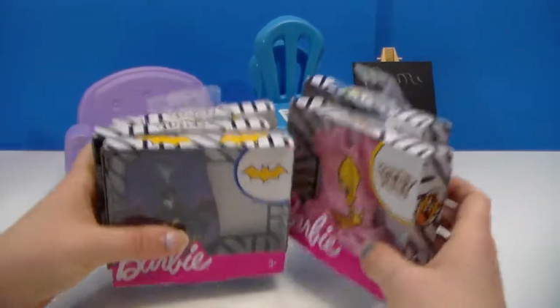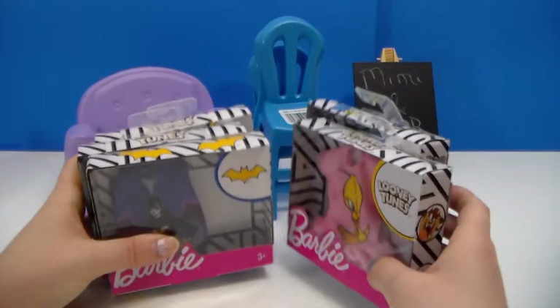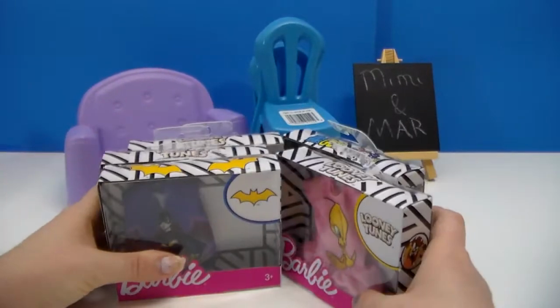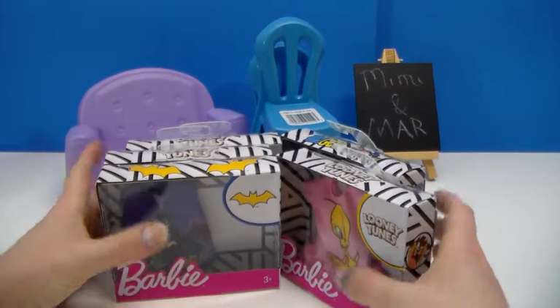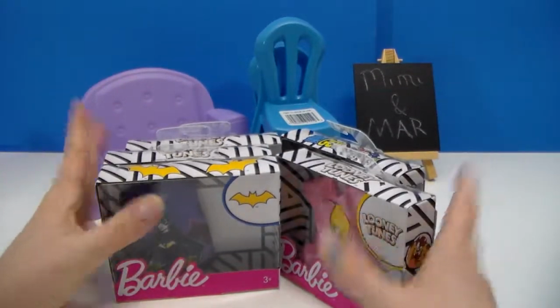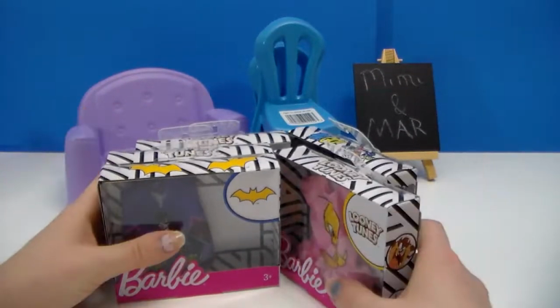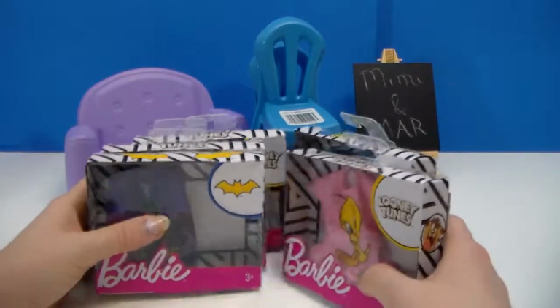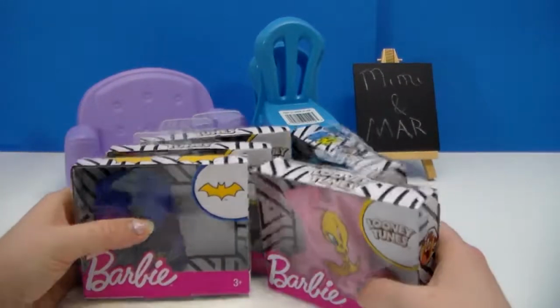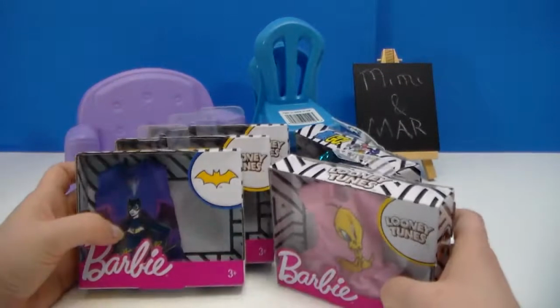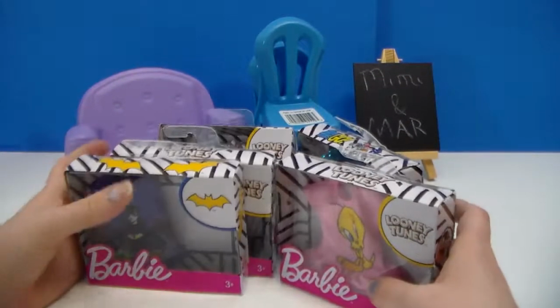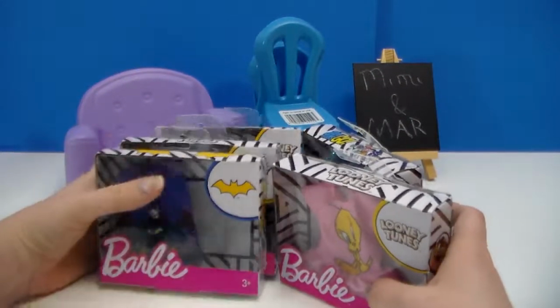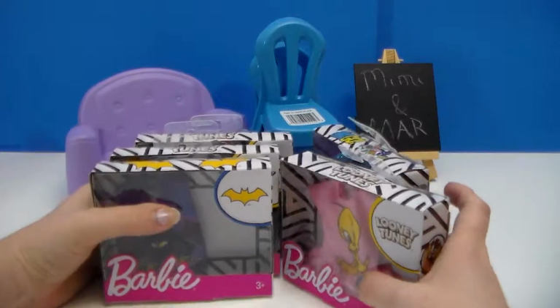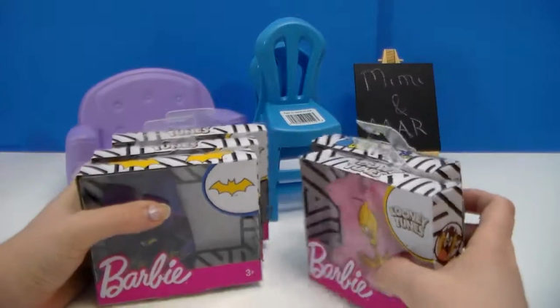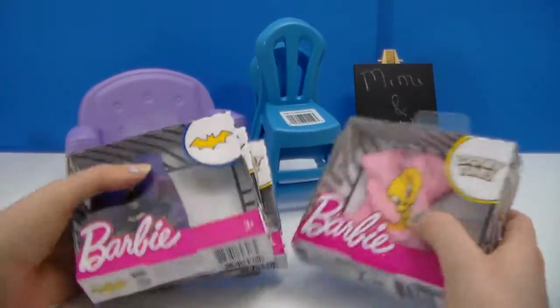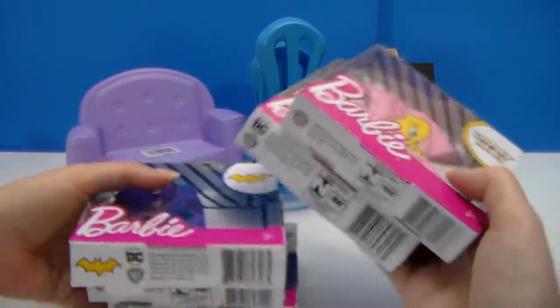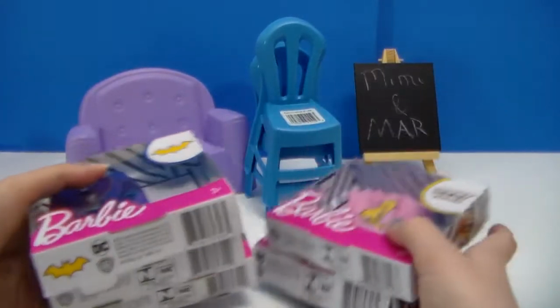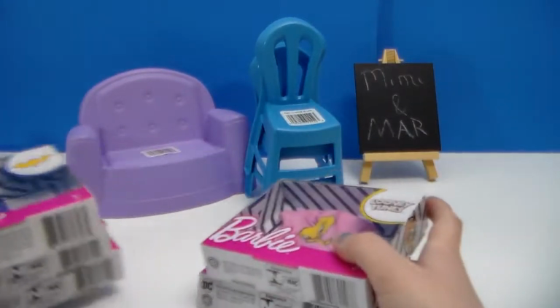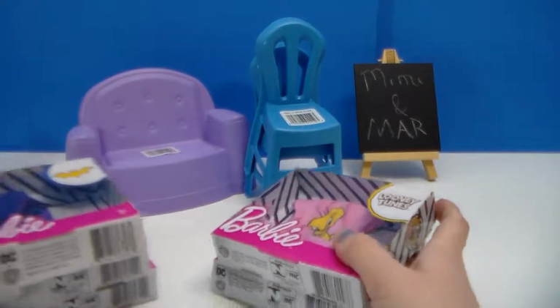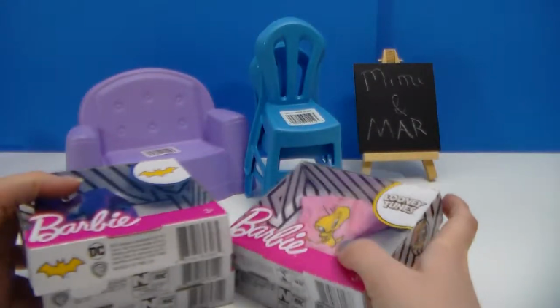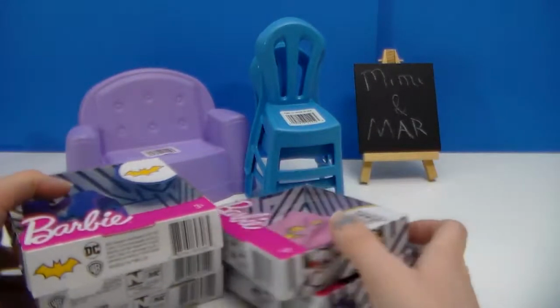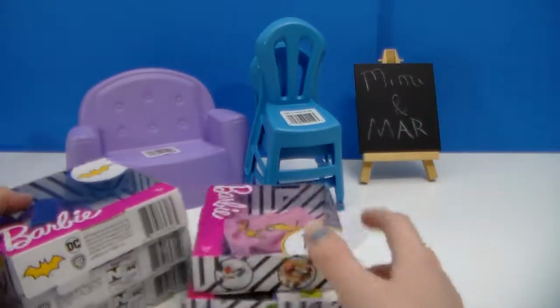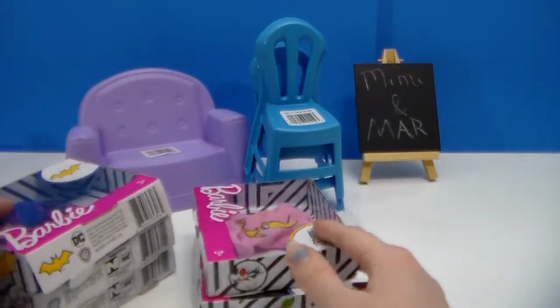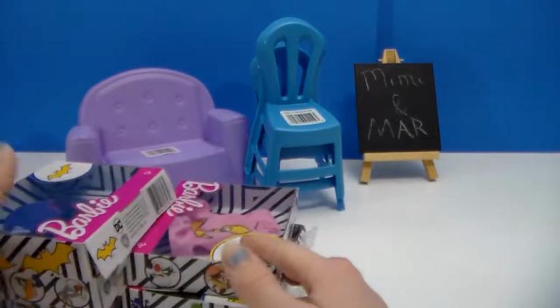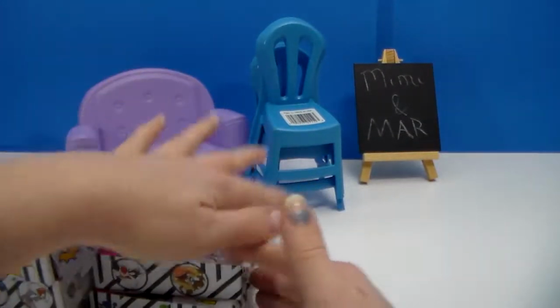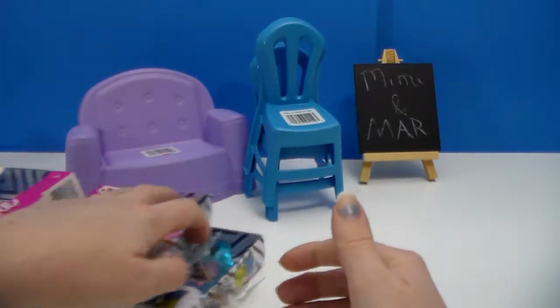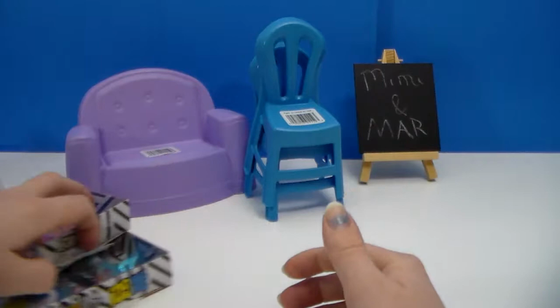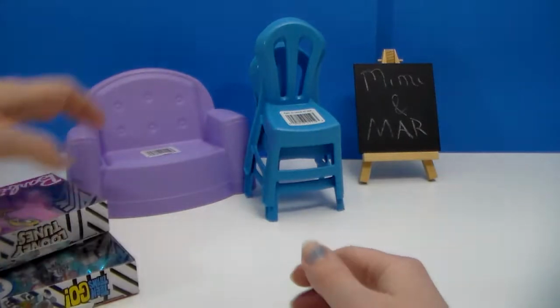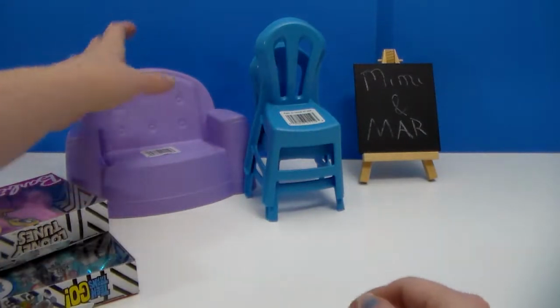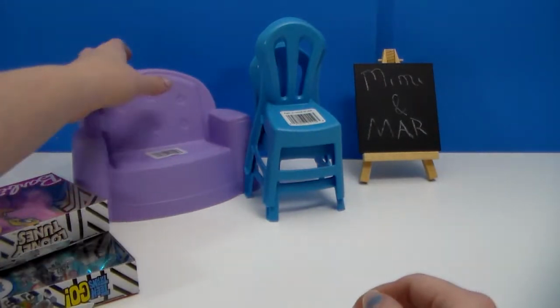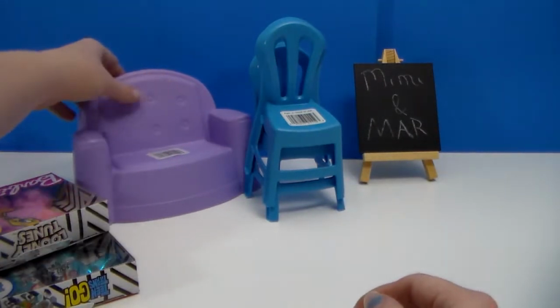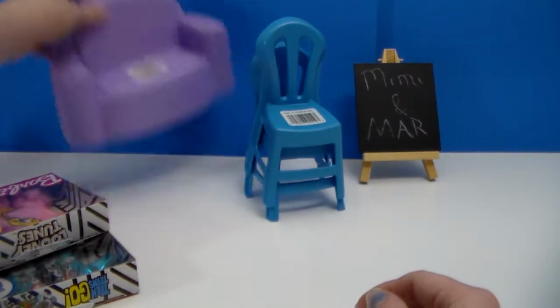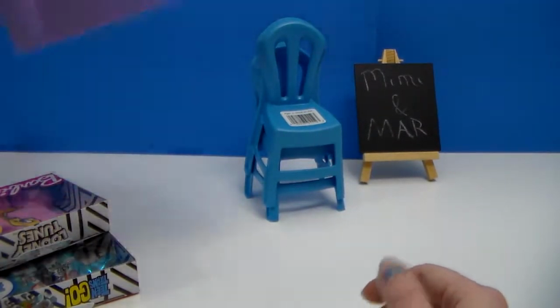We finally found some of the Barbie clothes. So we've got a couple shirts. I don't think there was any of the skirts. Mar was the one that actually picked these up and found these.